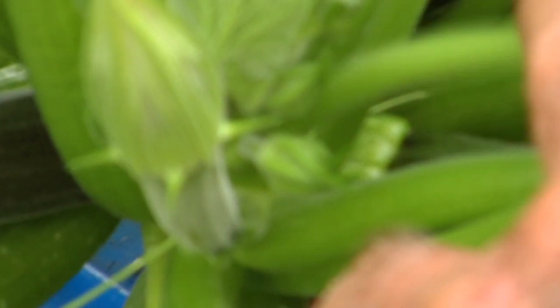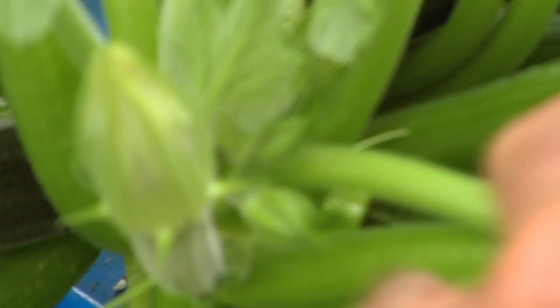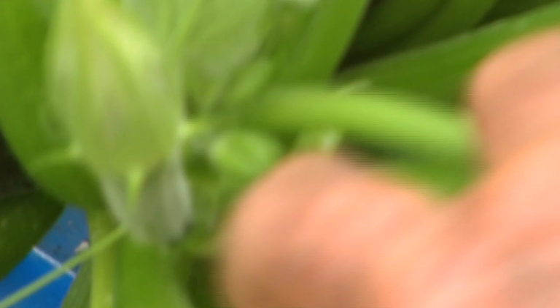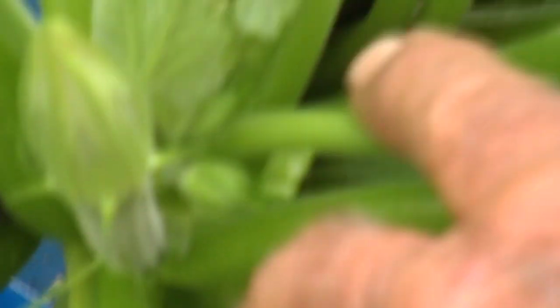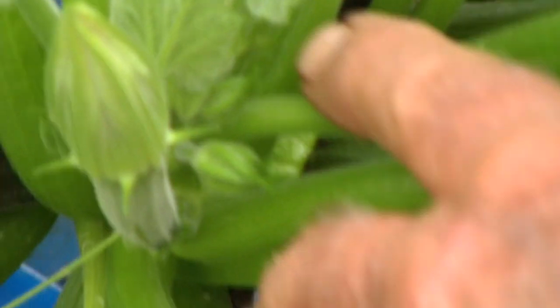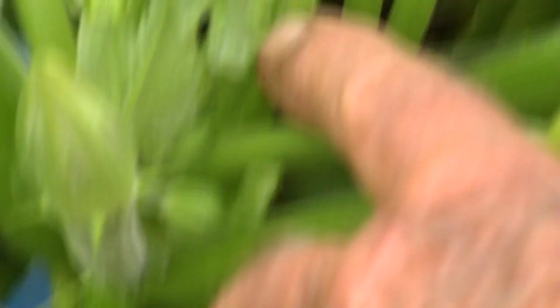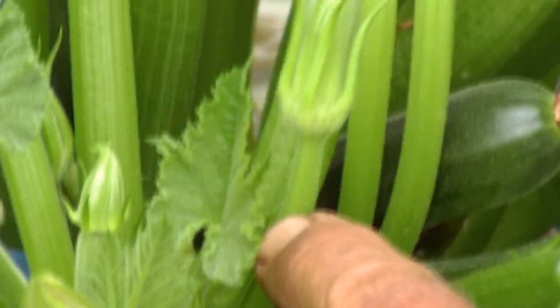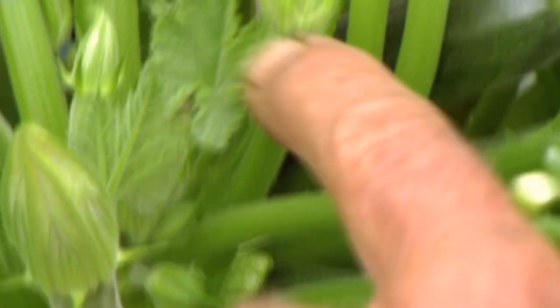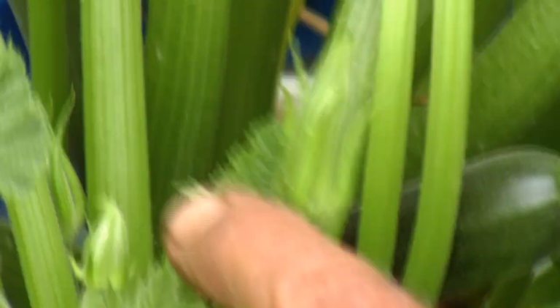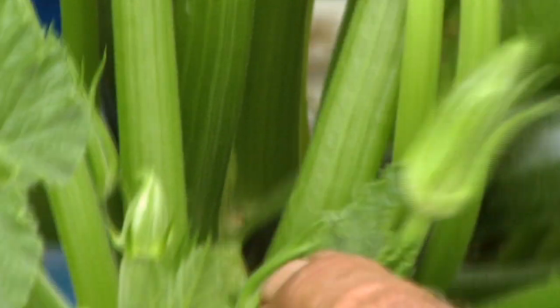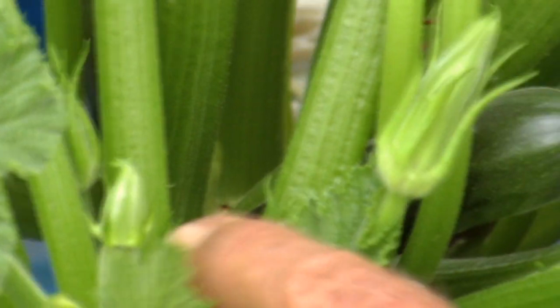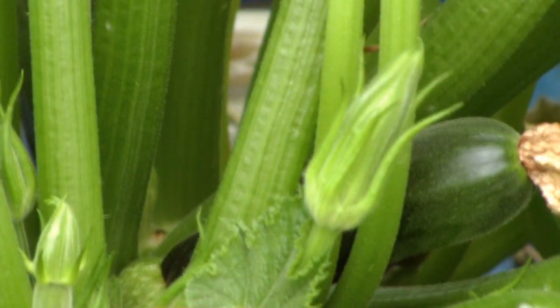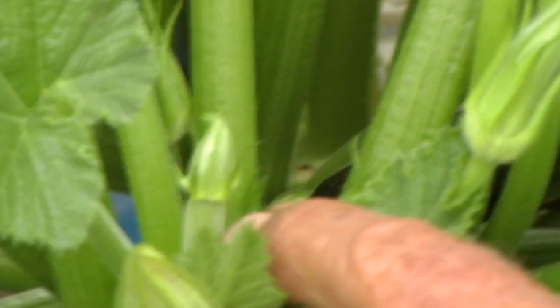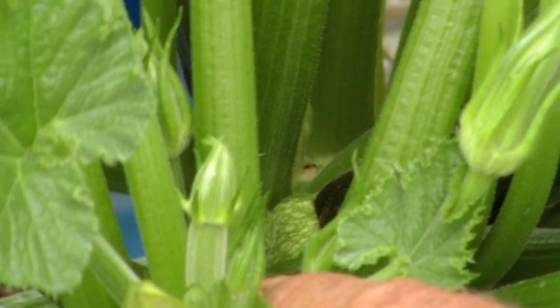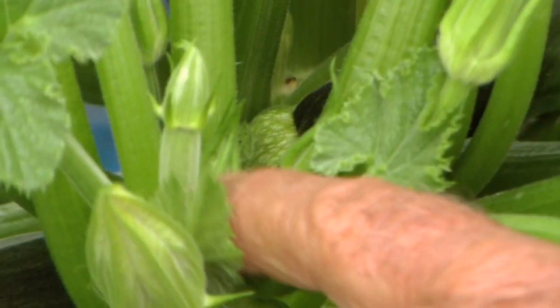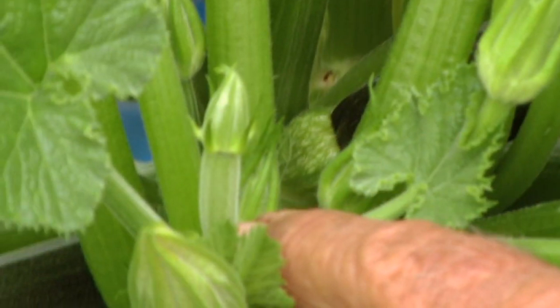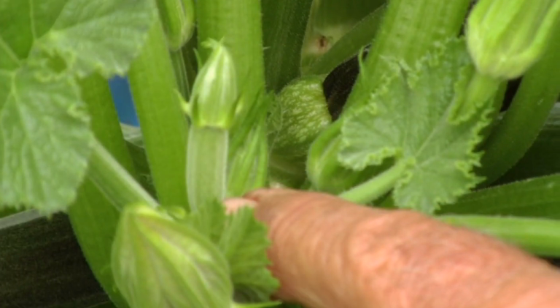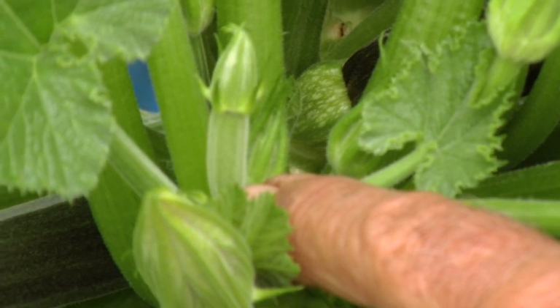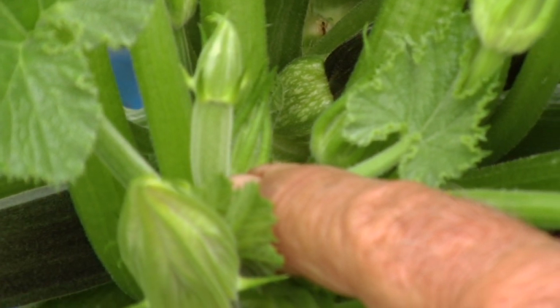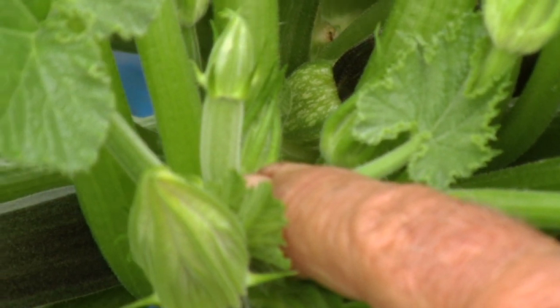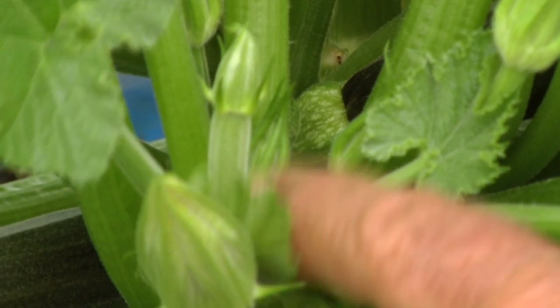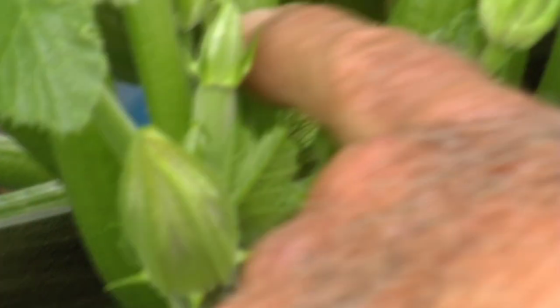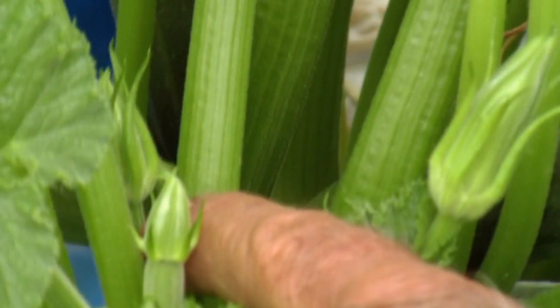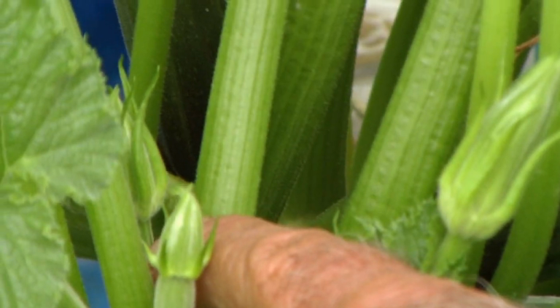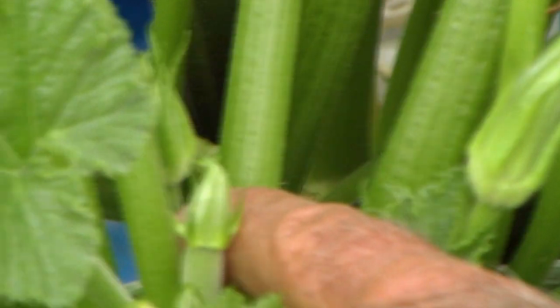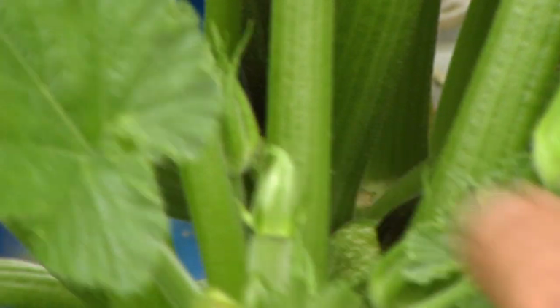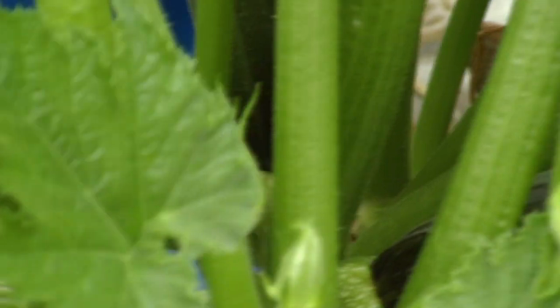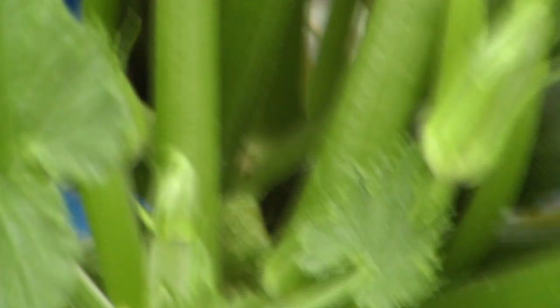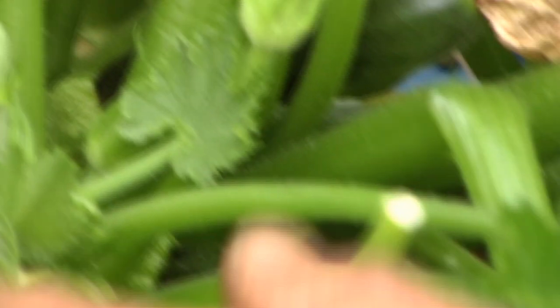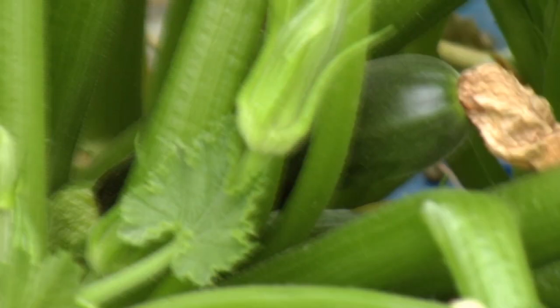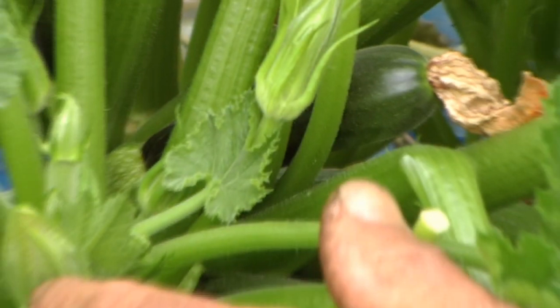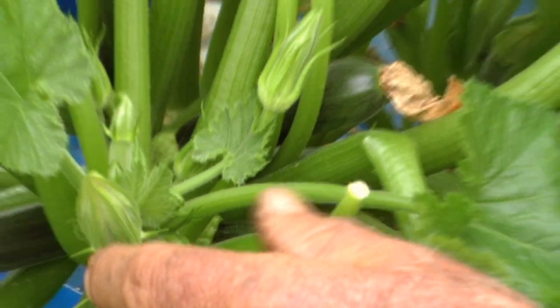This is a male coming up right here — that's just a stem. There's a female coming on right there, right behind it. See the little zucchini? And there's a male right back there — it's just a stem. But that's what makes your zucchinis.